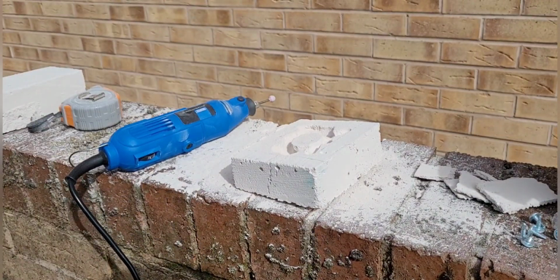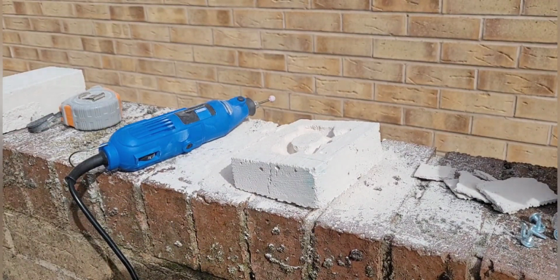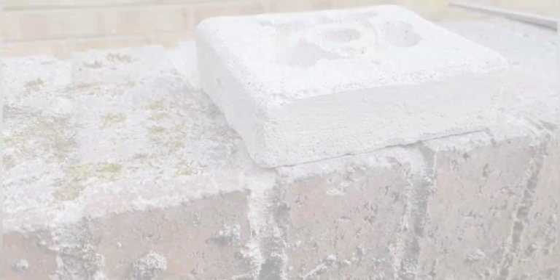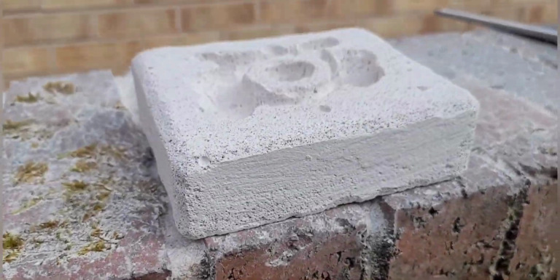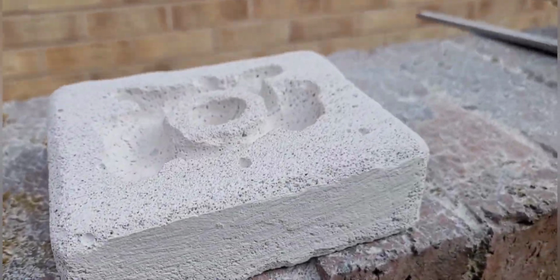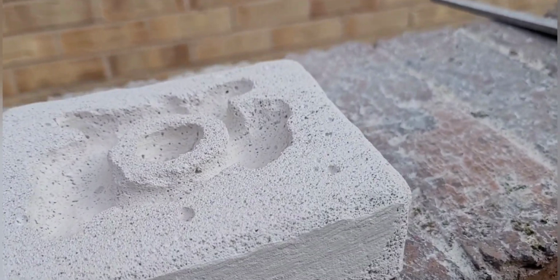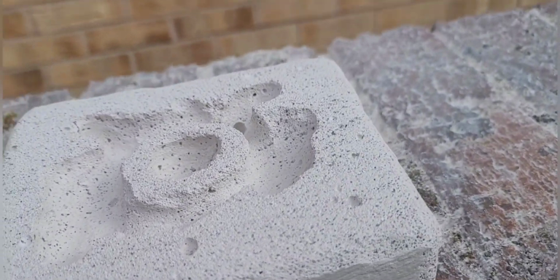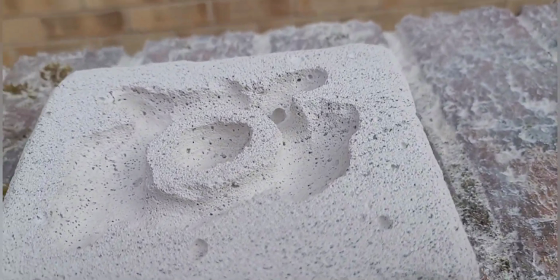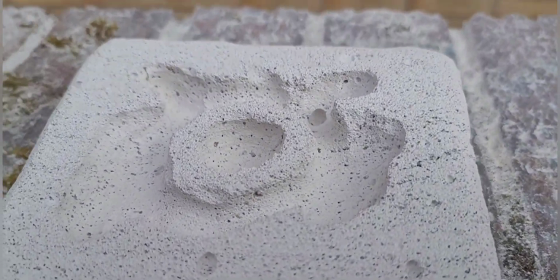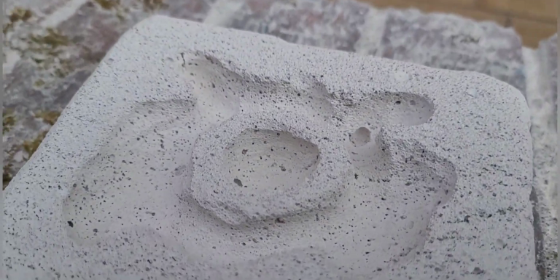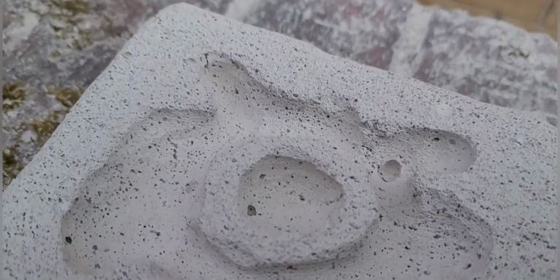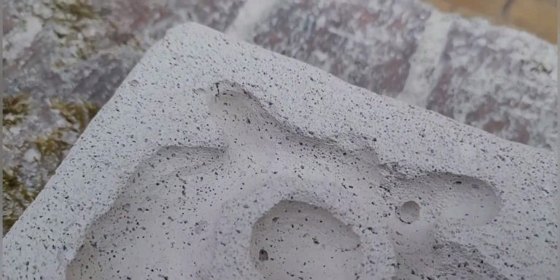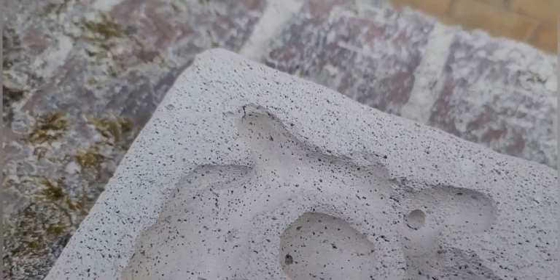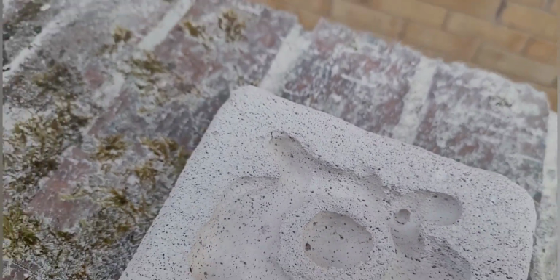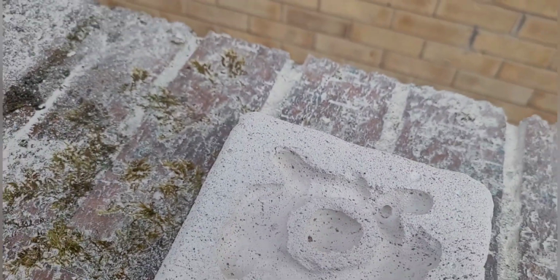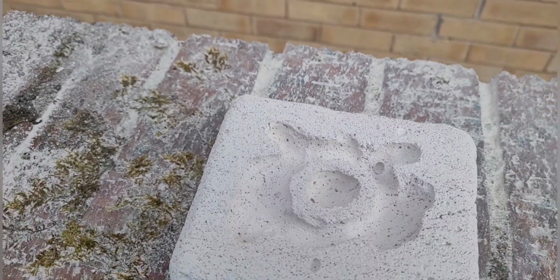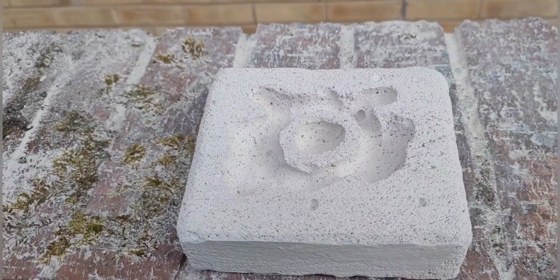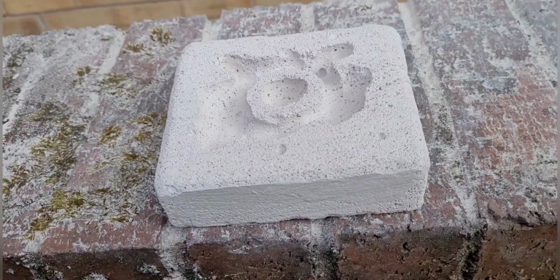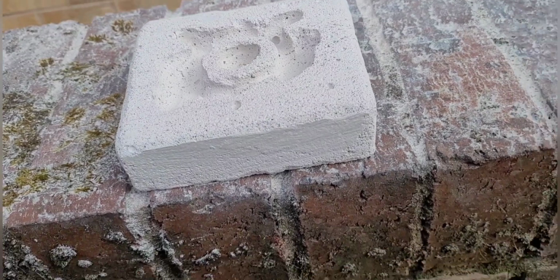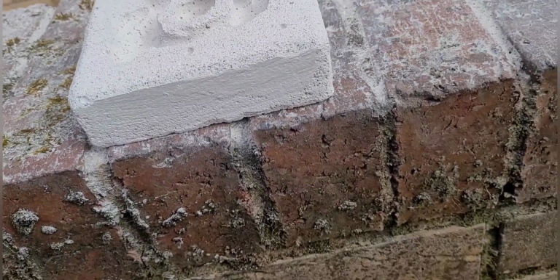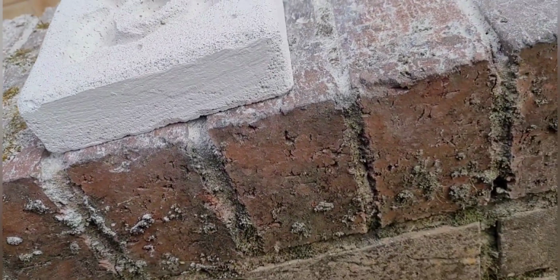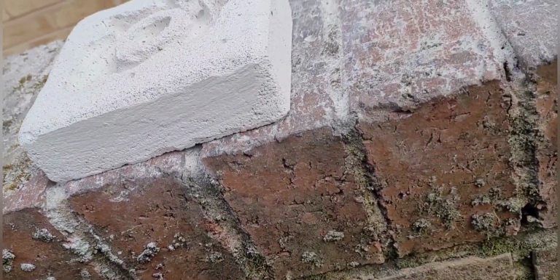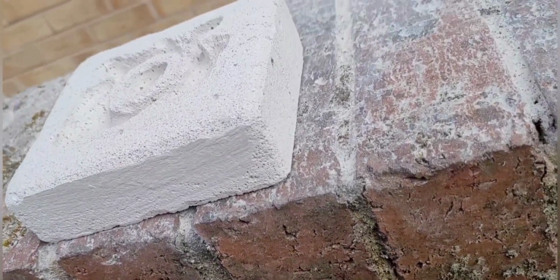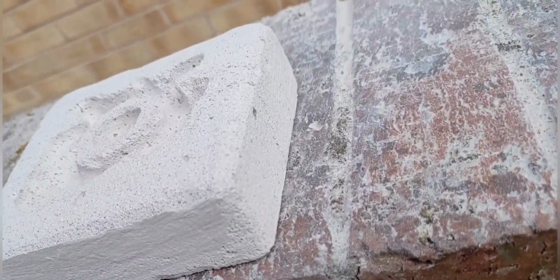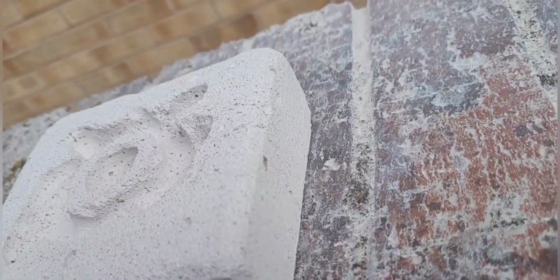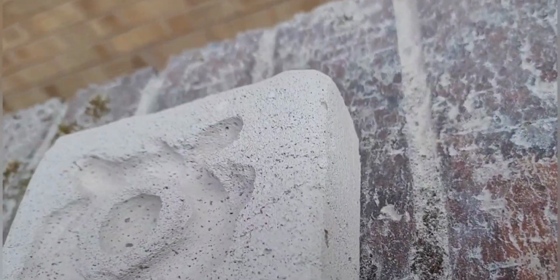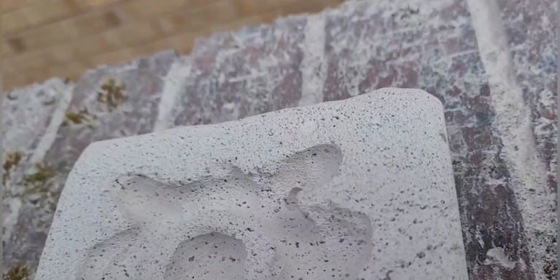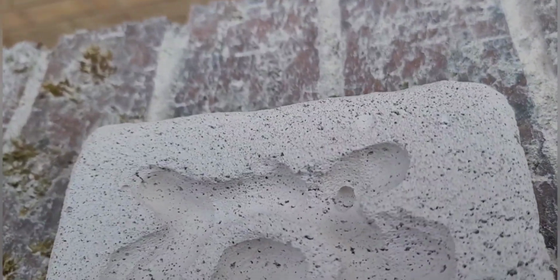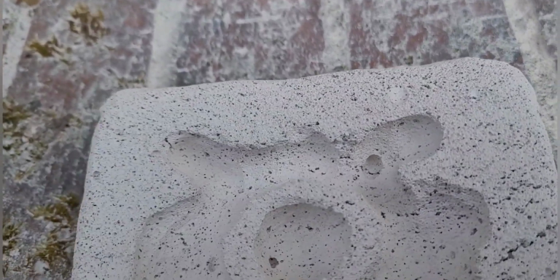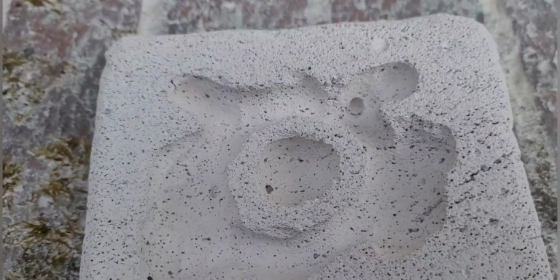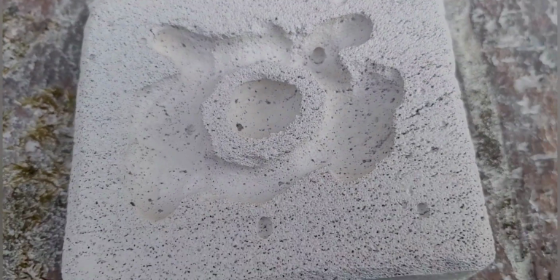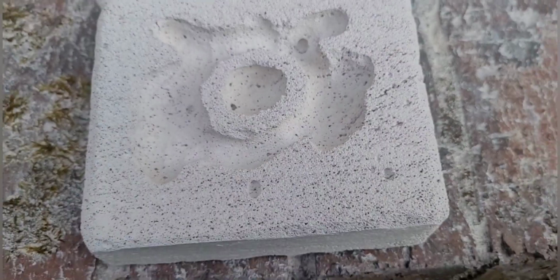So this is it all carved out. The circle in the centre is for the sponge for the hydration. I also rounded off the edges — you don't have to do that, I just think it makes it look a bit better.